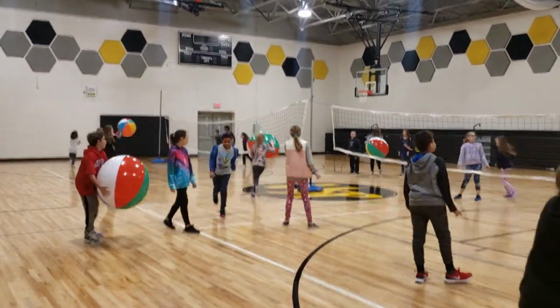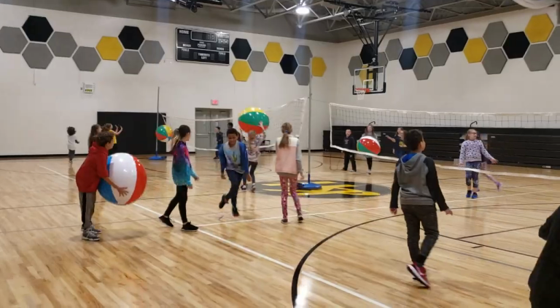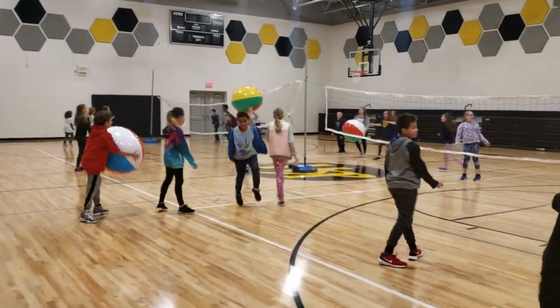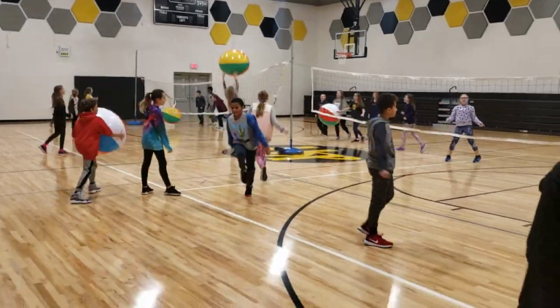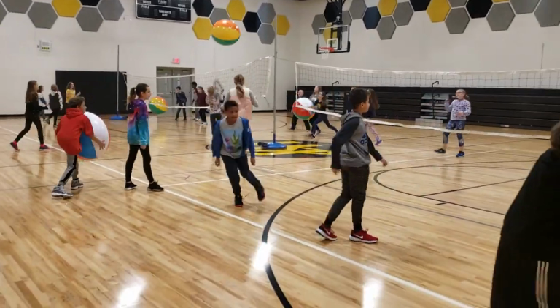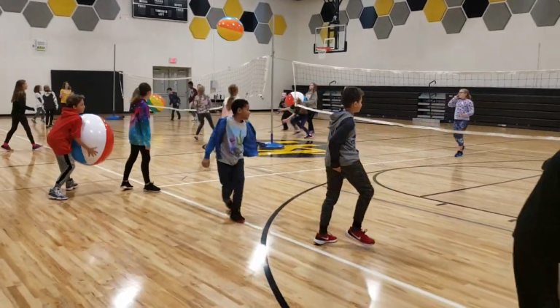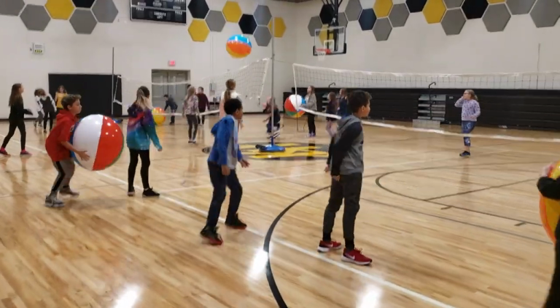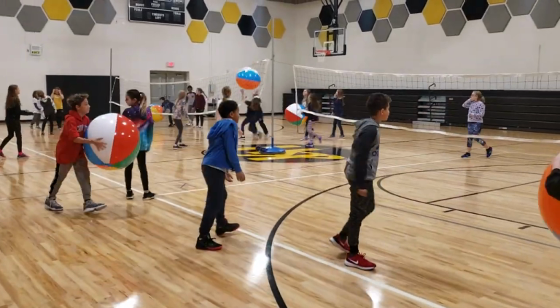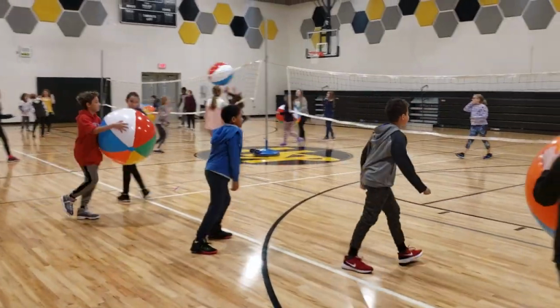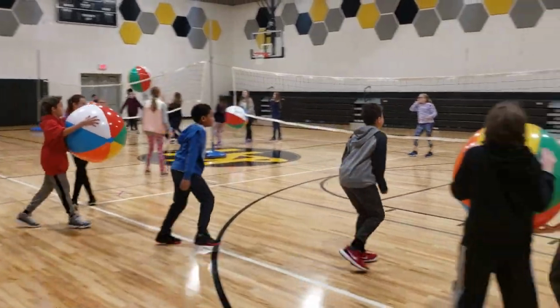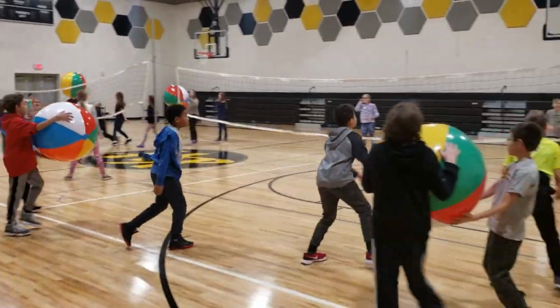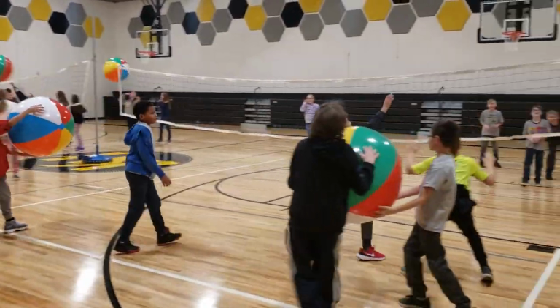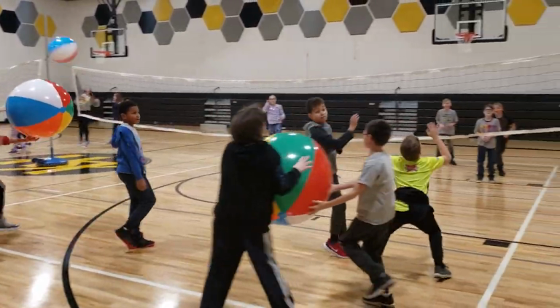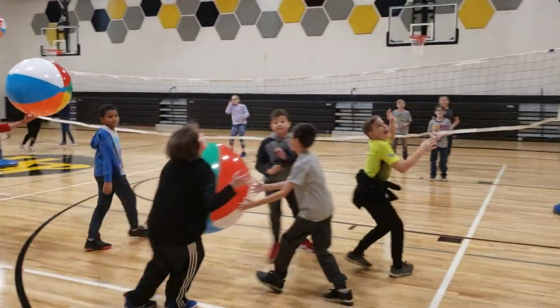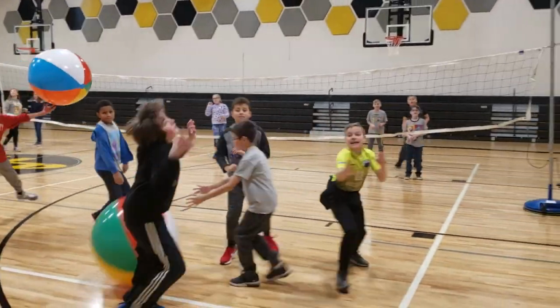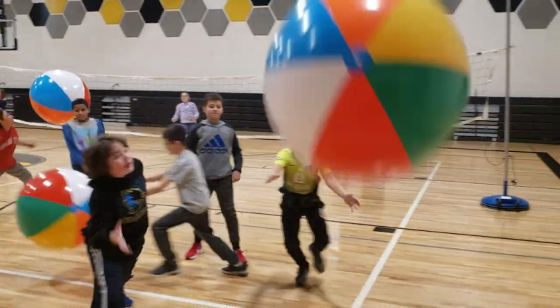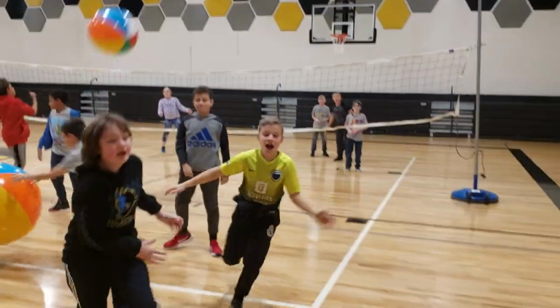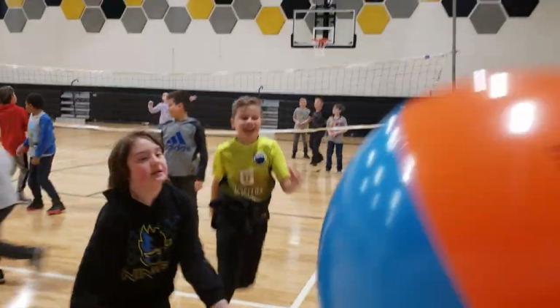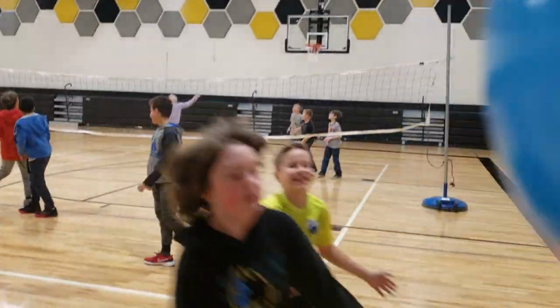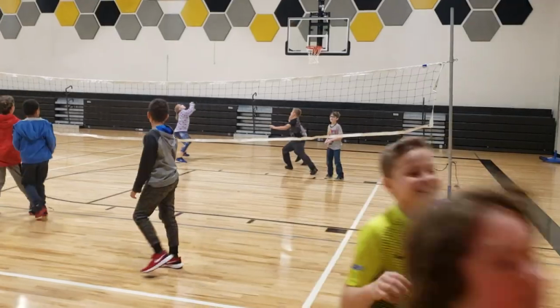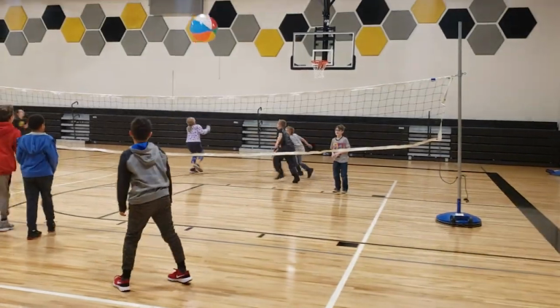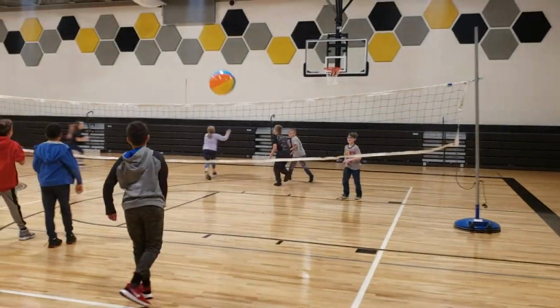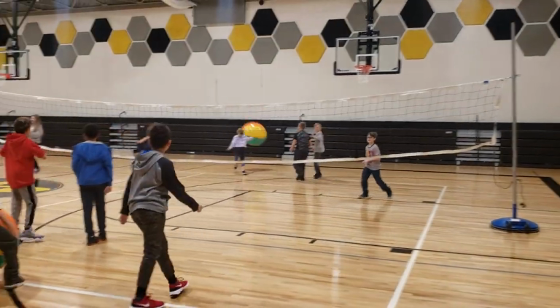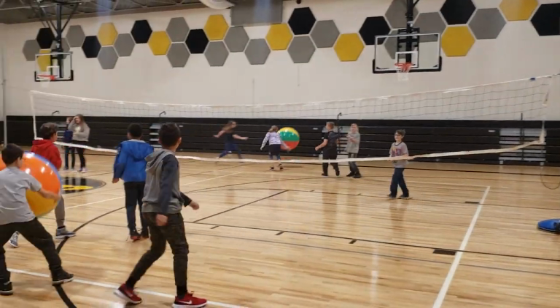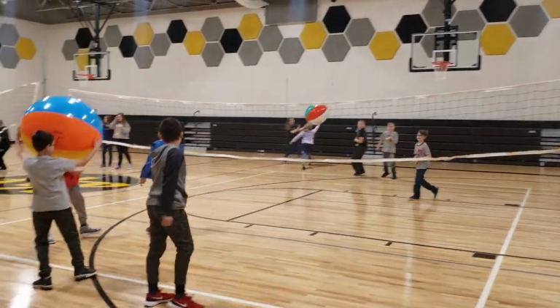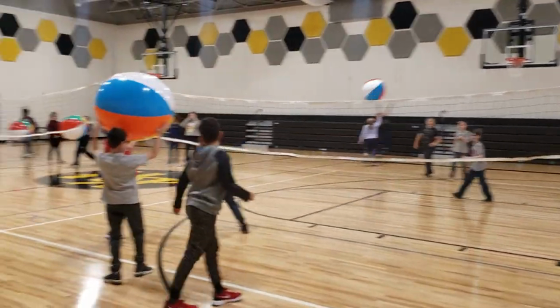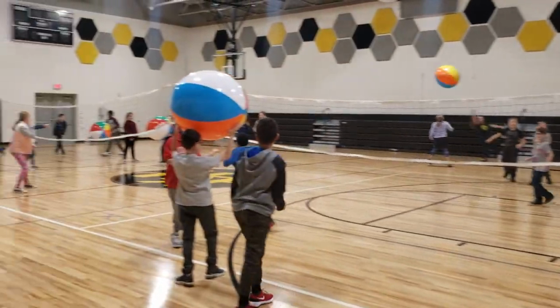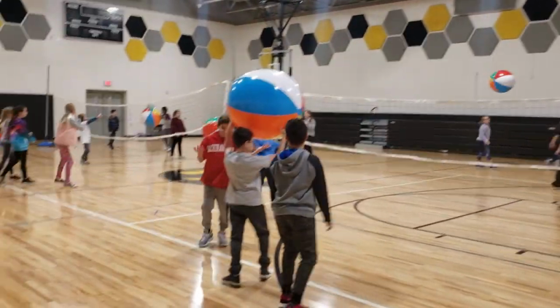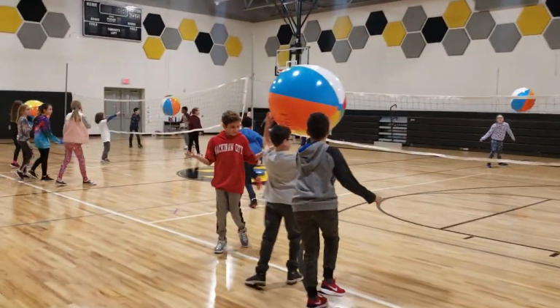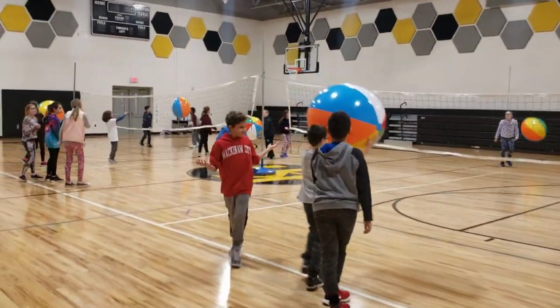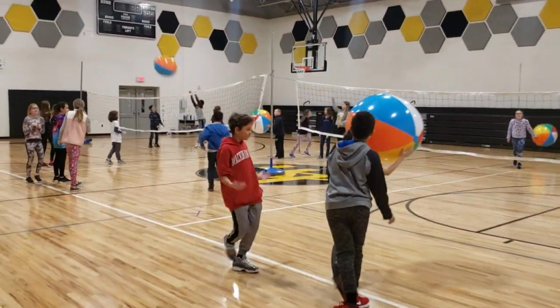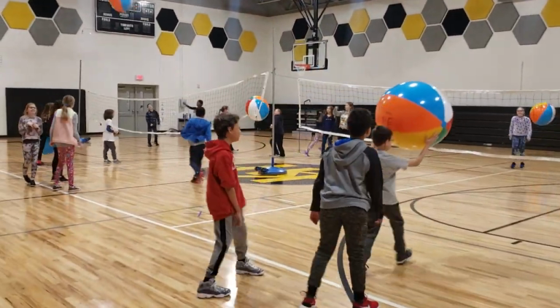If you touch the net with your body, you have to do ten exercises as a penalty. He got it. Nice serve. But it doesn't matter if the ball touches the net.